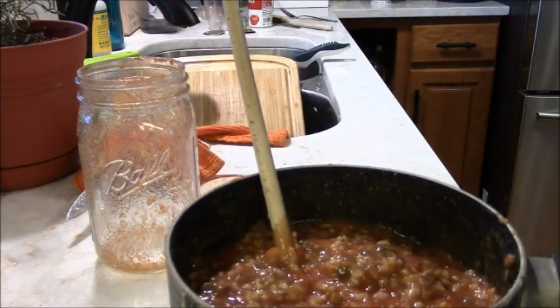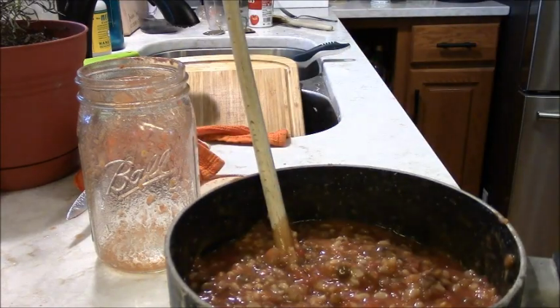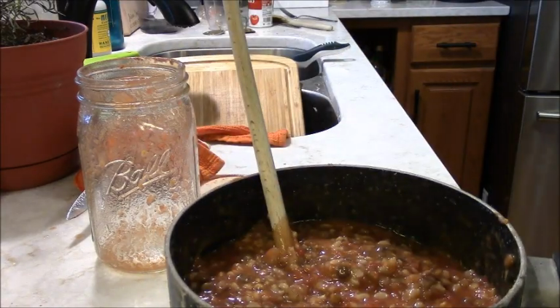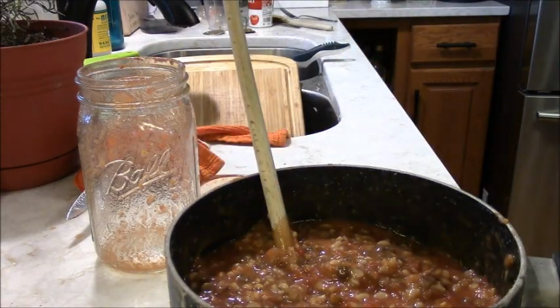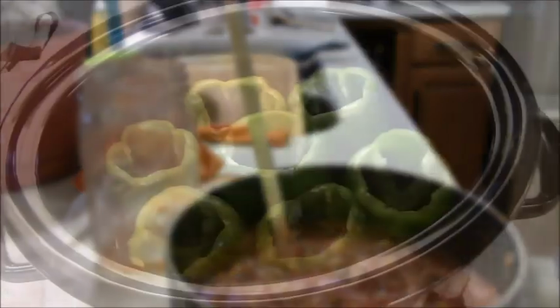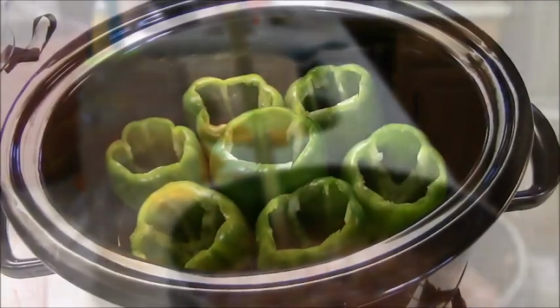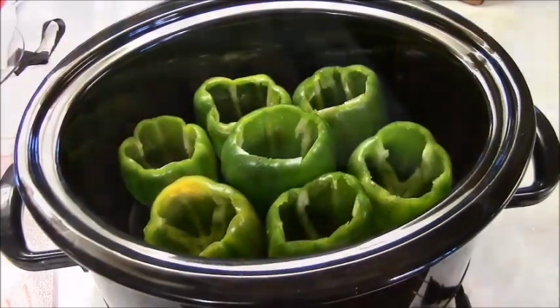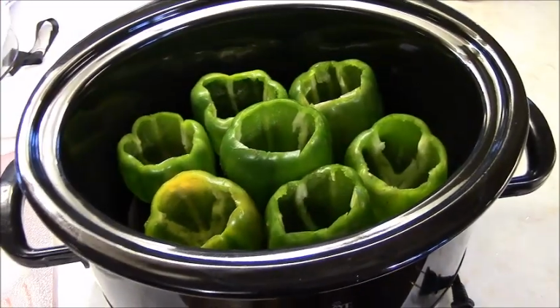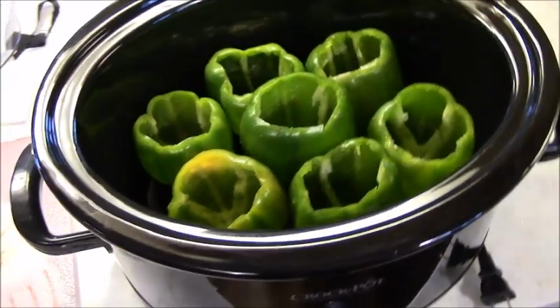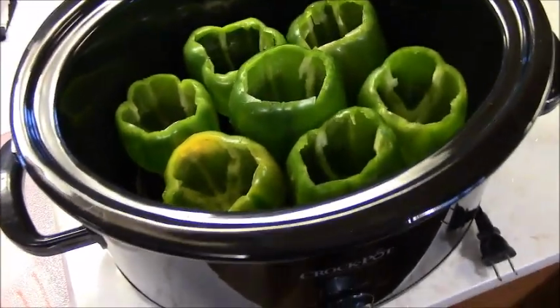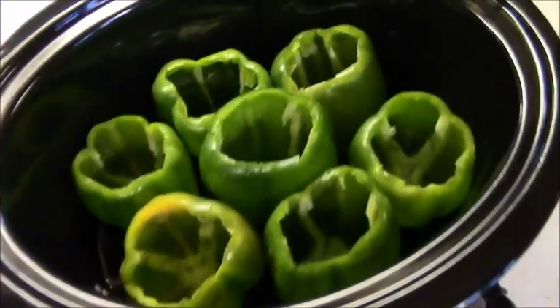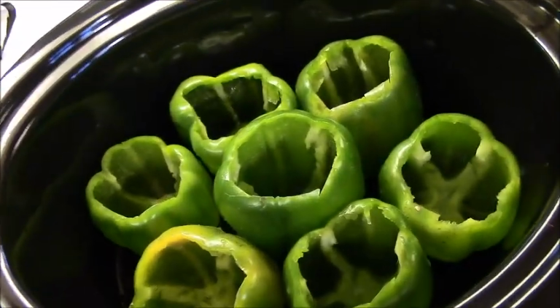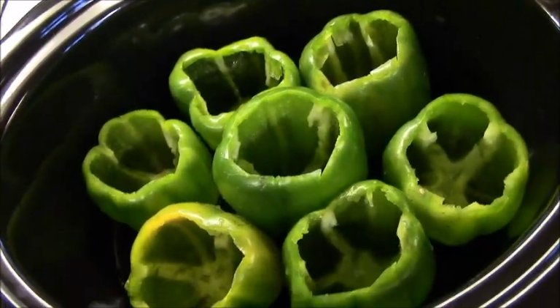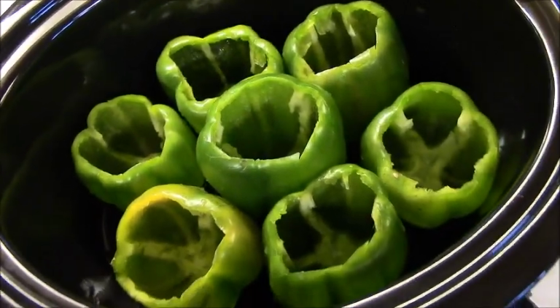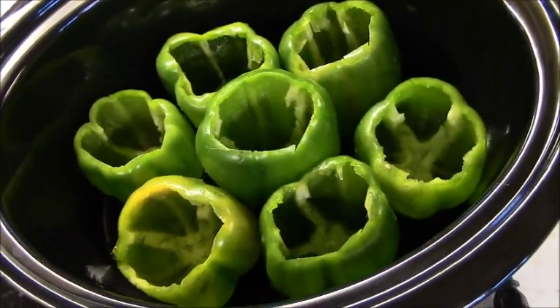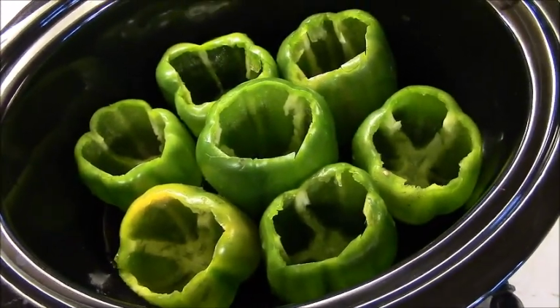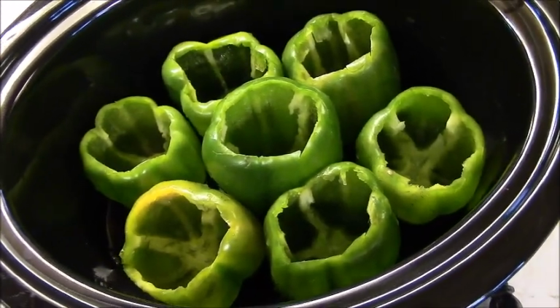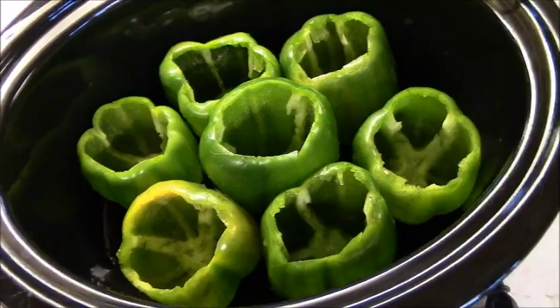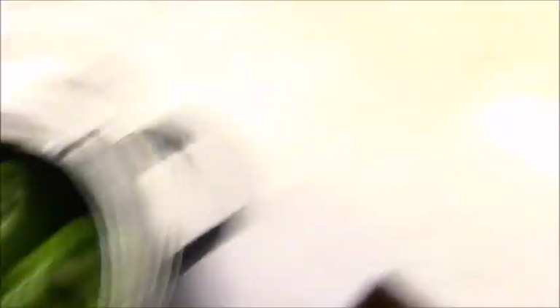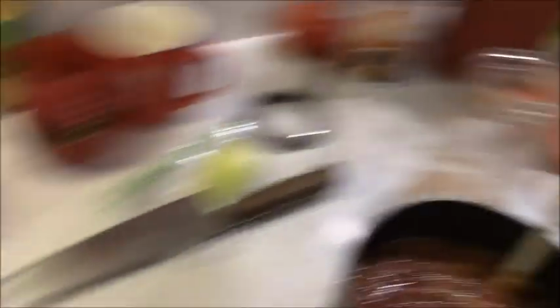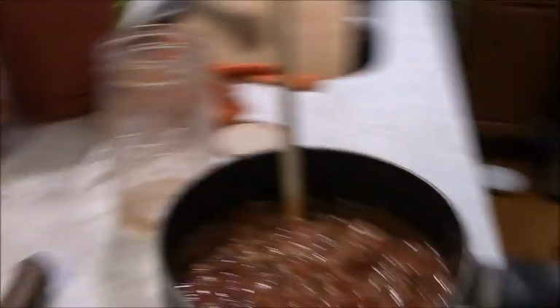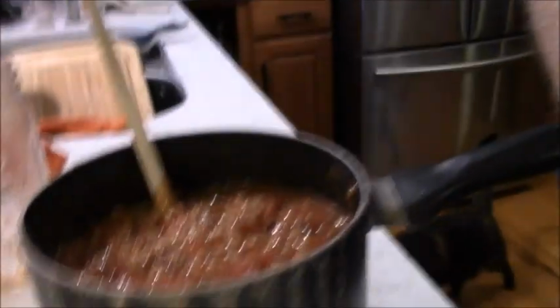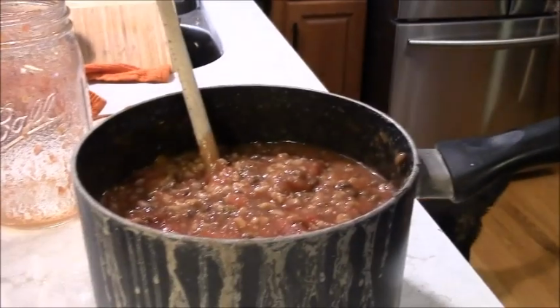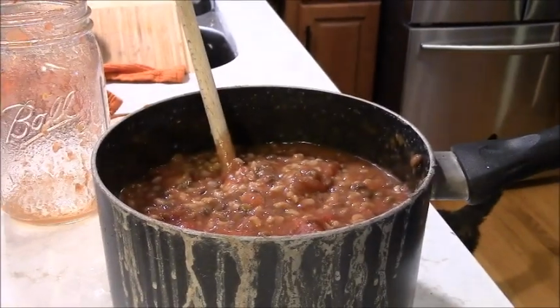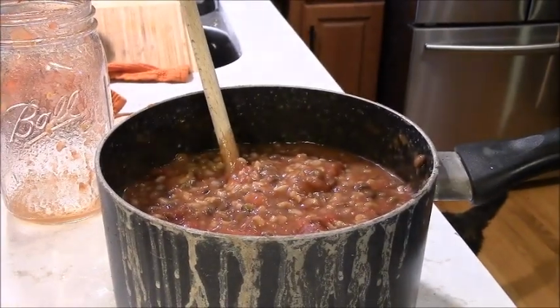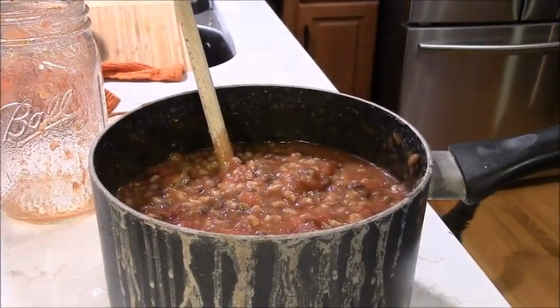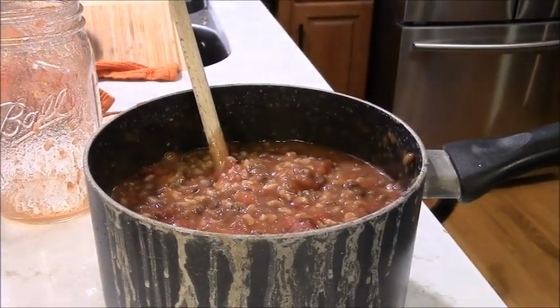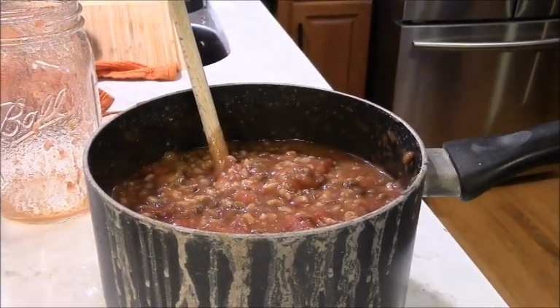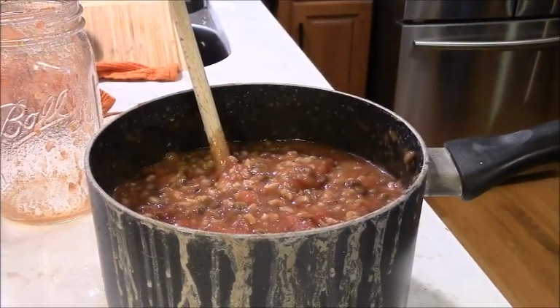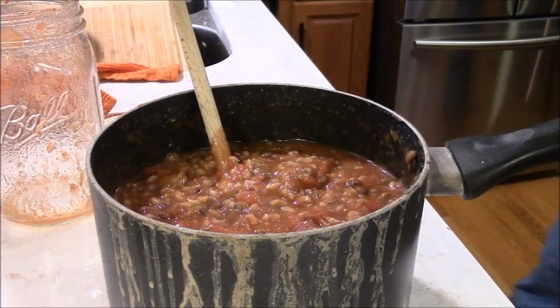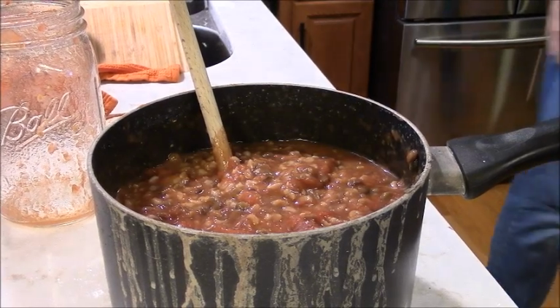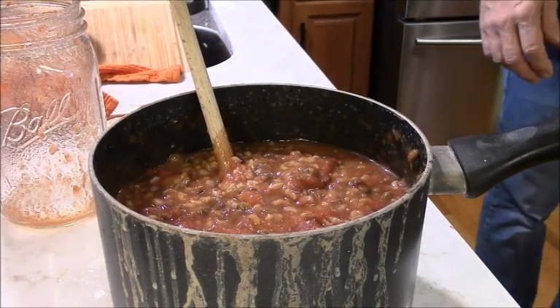You saw the seven peppers that I hollowed out and put in the crock pot. Washed them up, of course. Put a little water in the bottom. I hear my peppers and onions over here are starting to get done — they're sizzling.